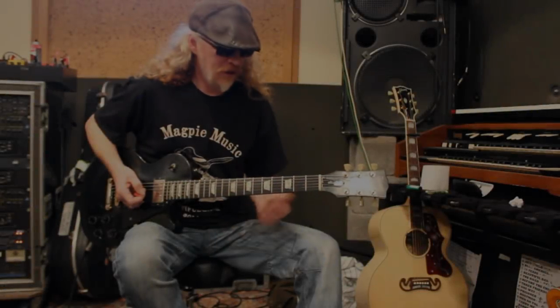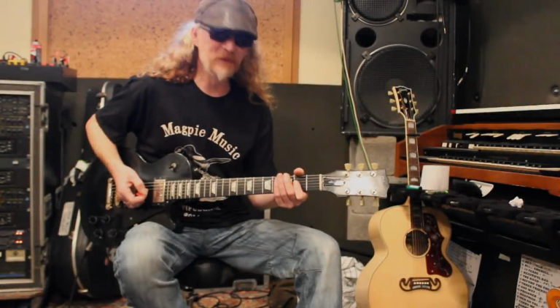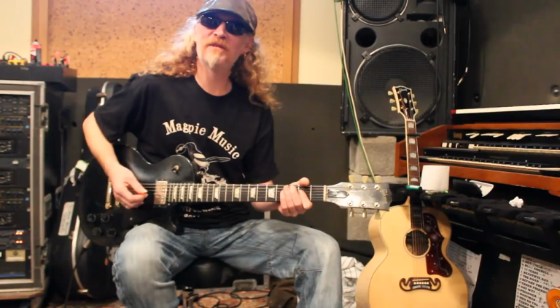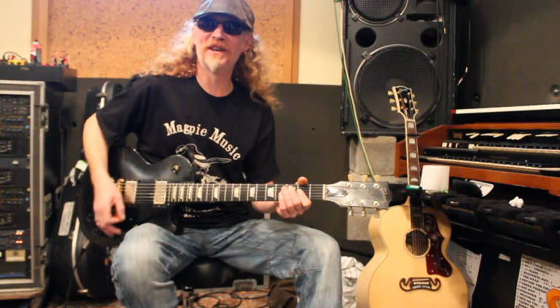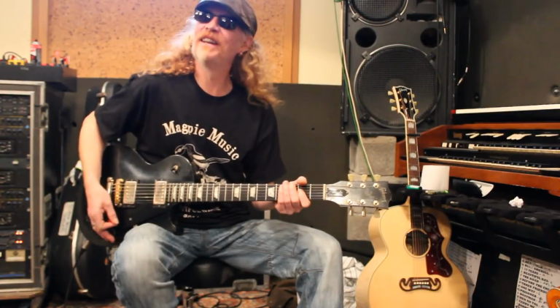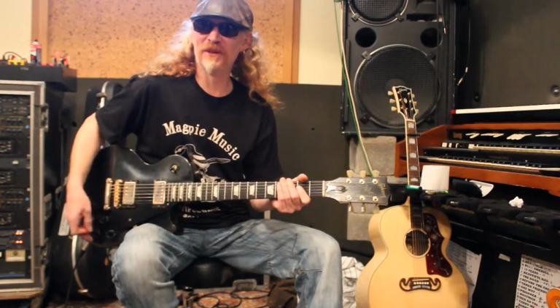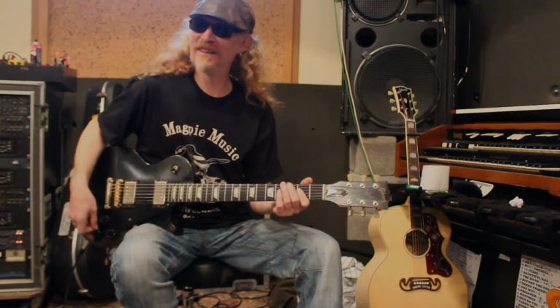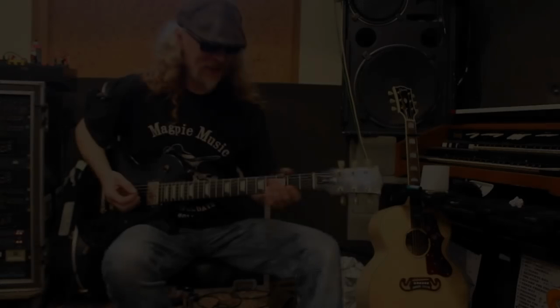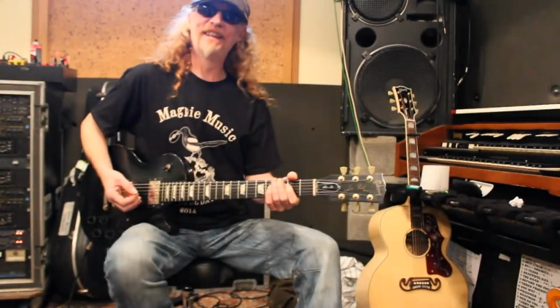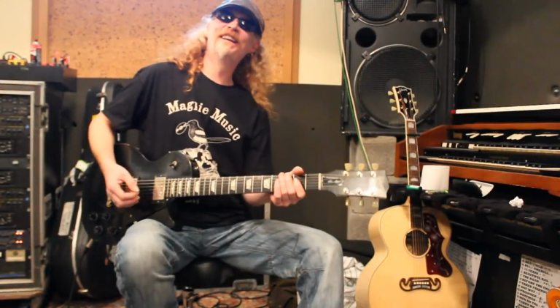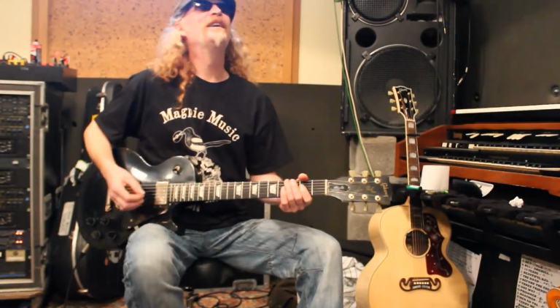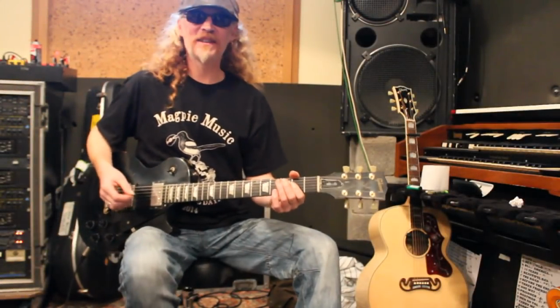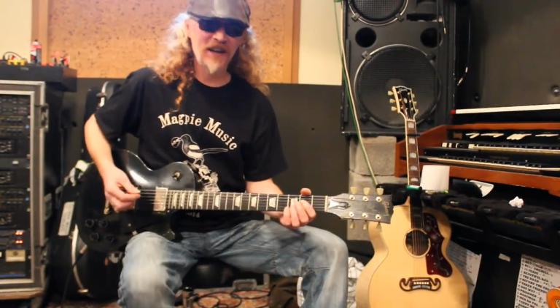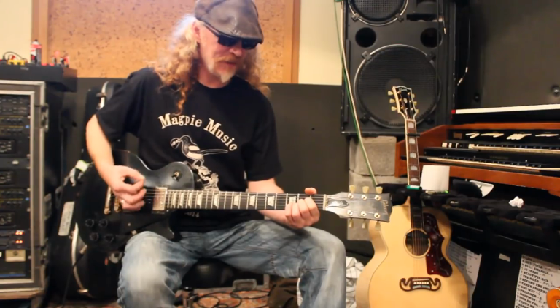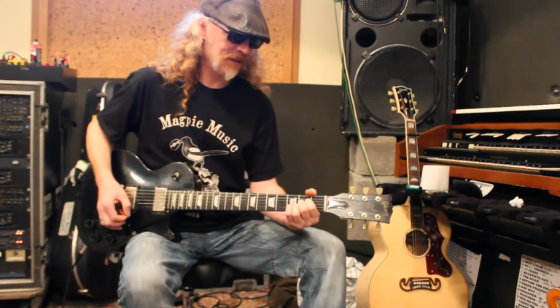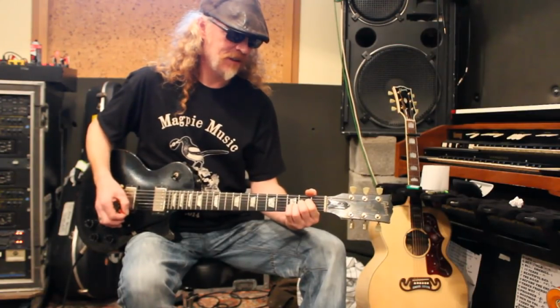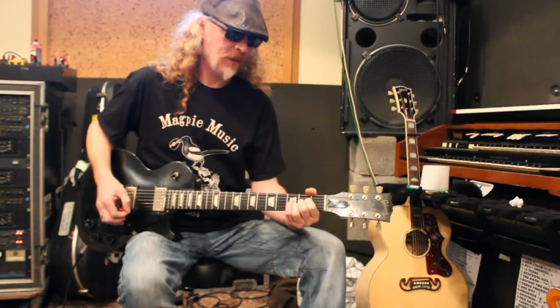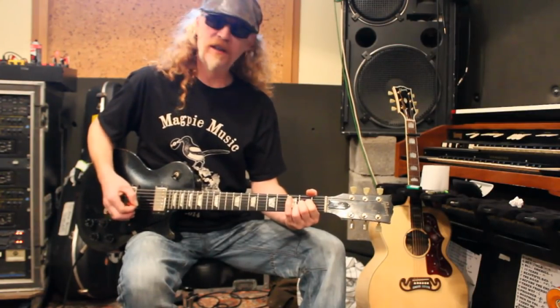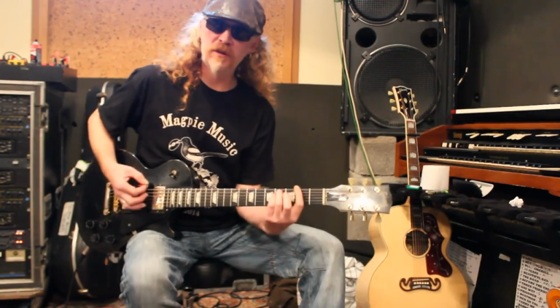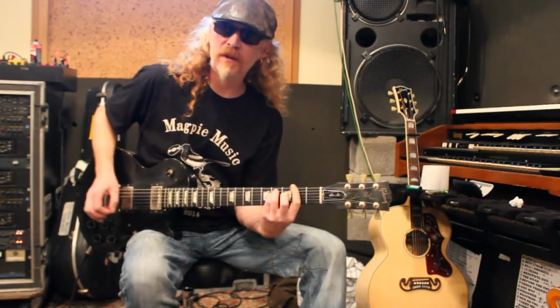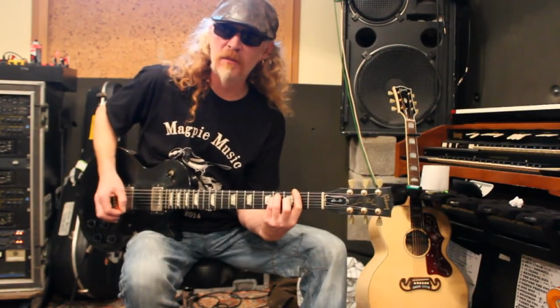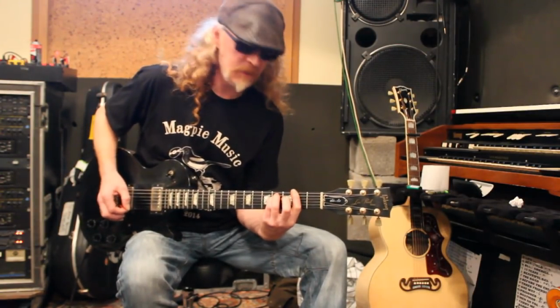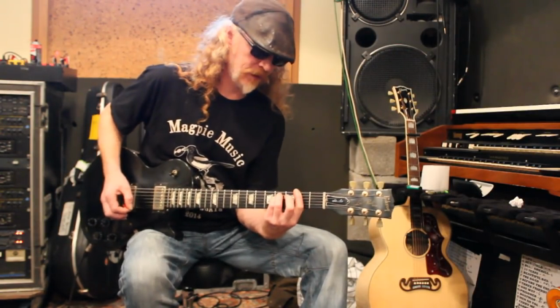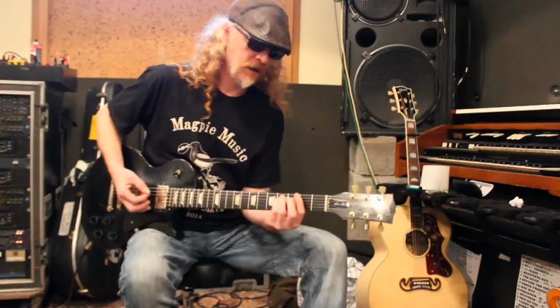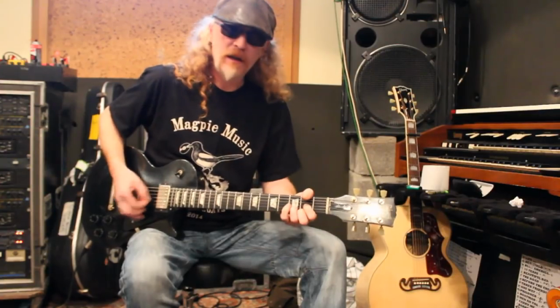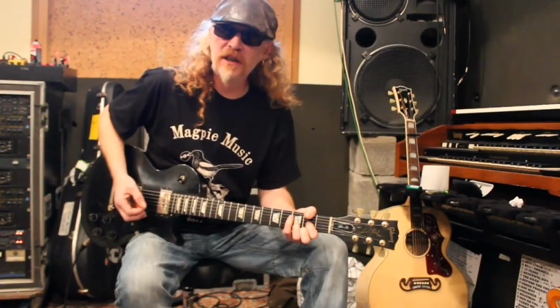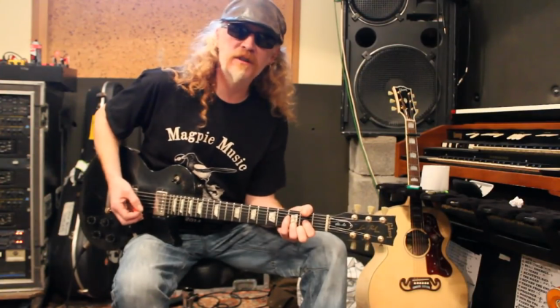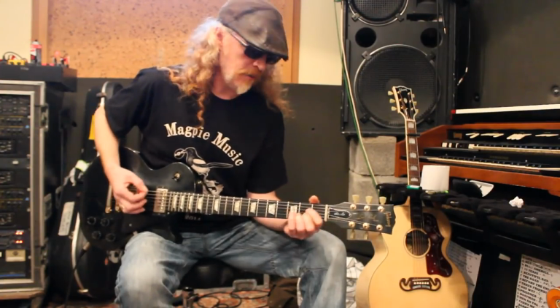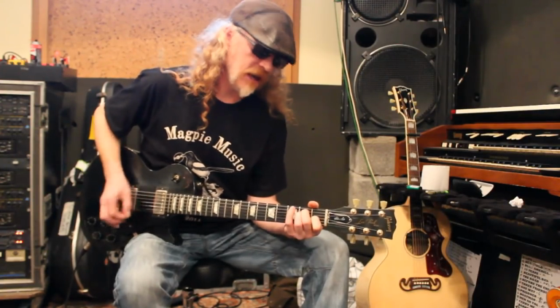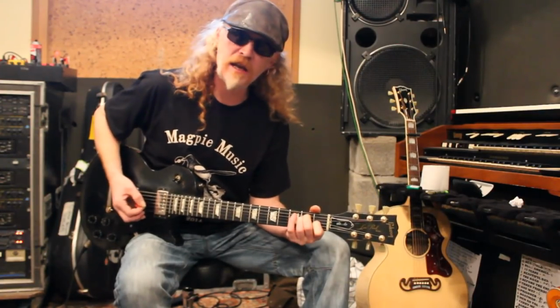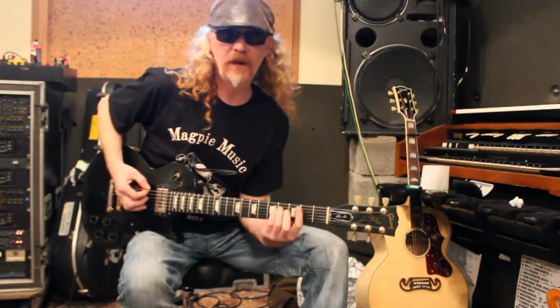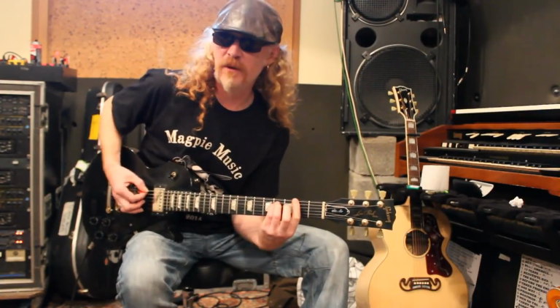OK, children, today we're going to learn the song Beautiful Days. Beautiful Days starts in A, King of all time, F-sharp minor. Isn't it incredible - it's D, E, F-sharp minor.